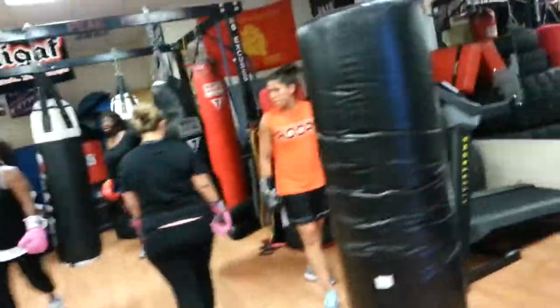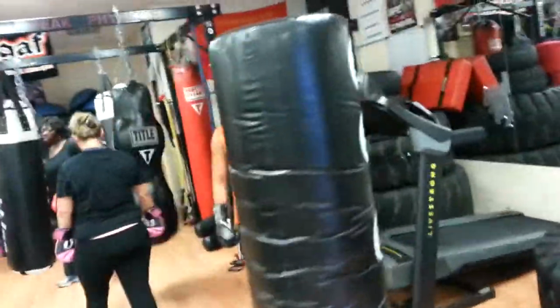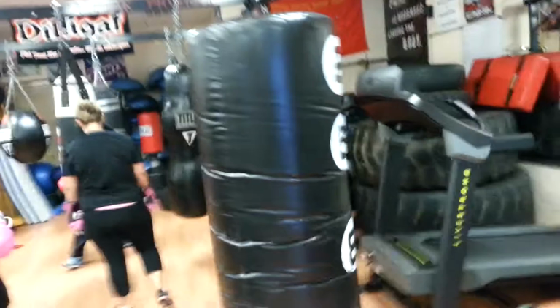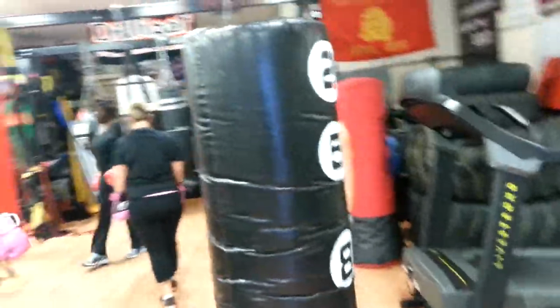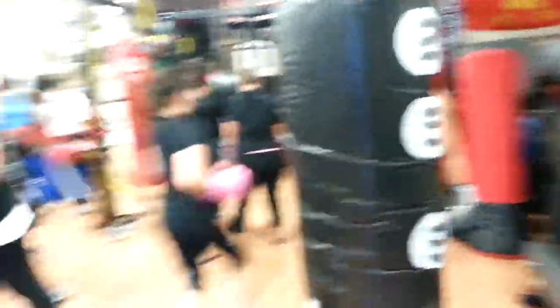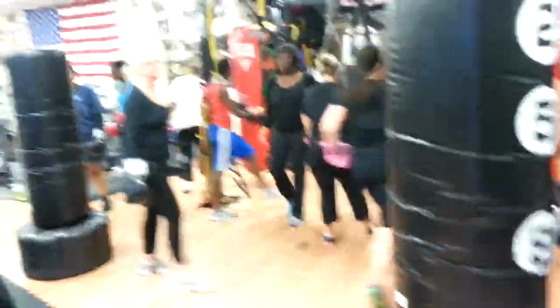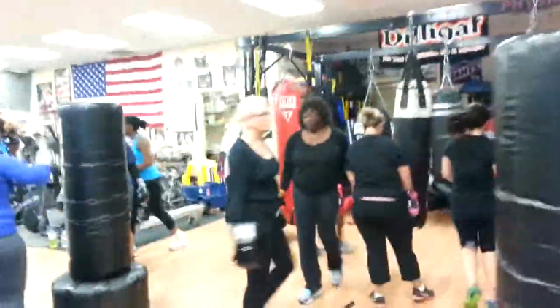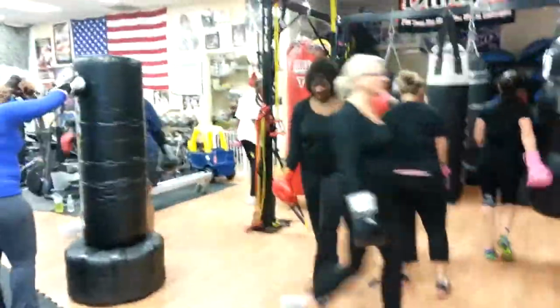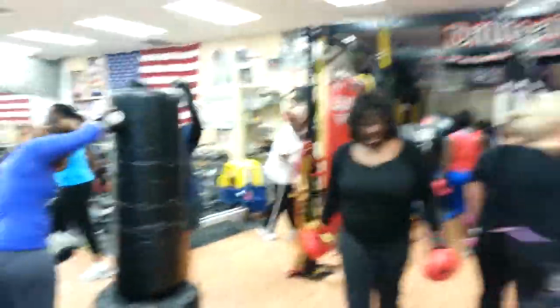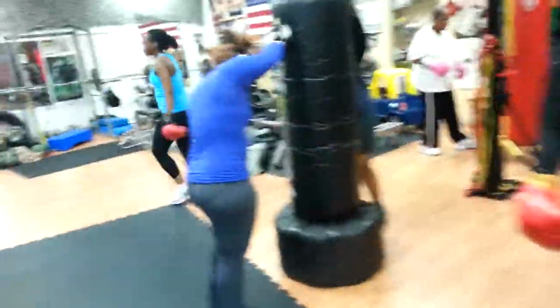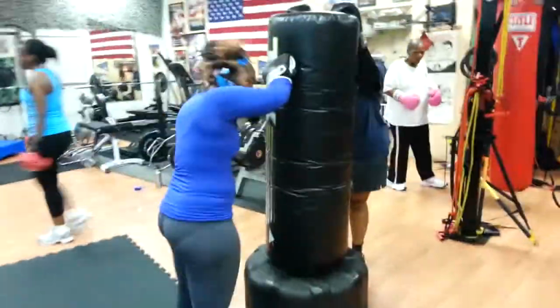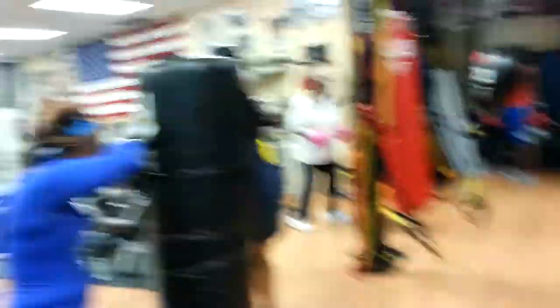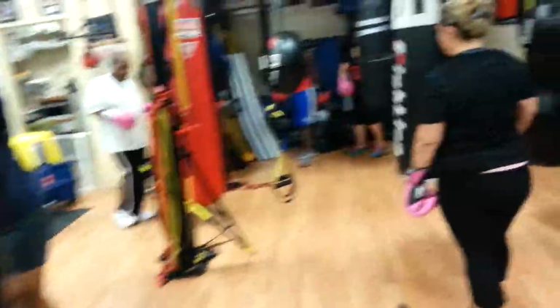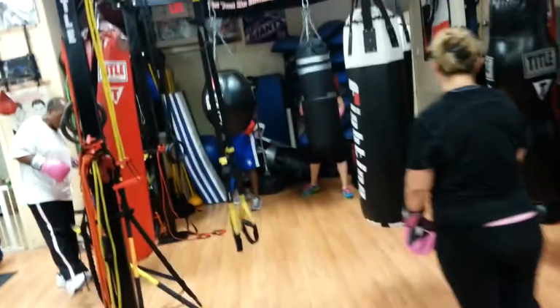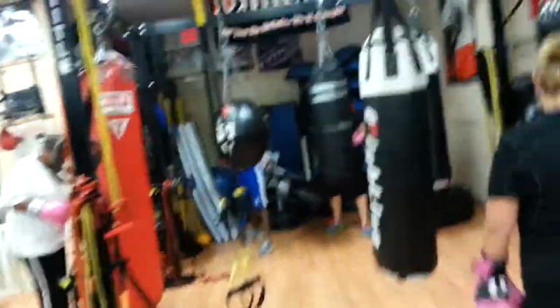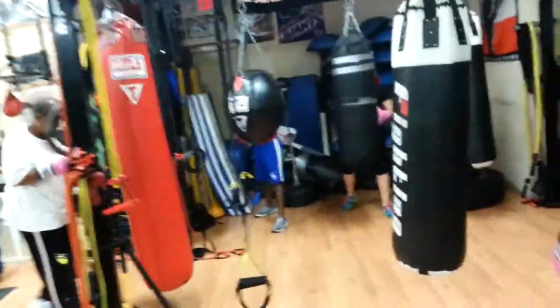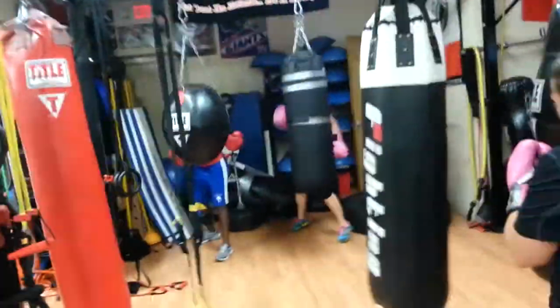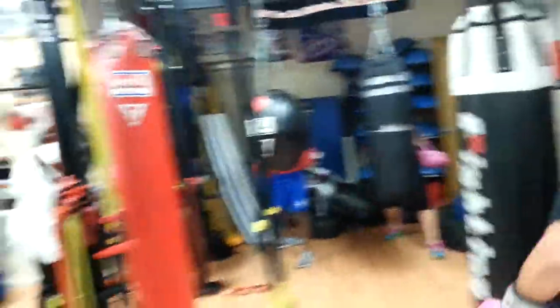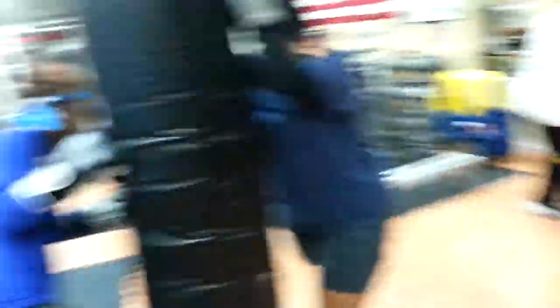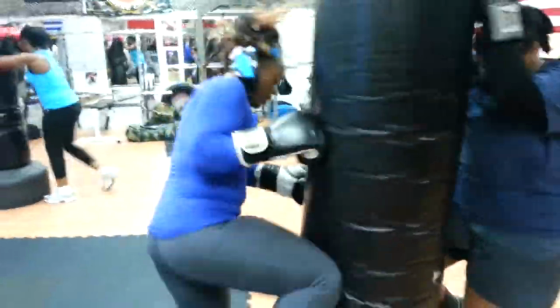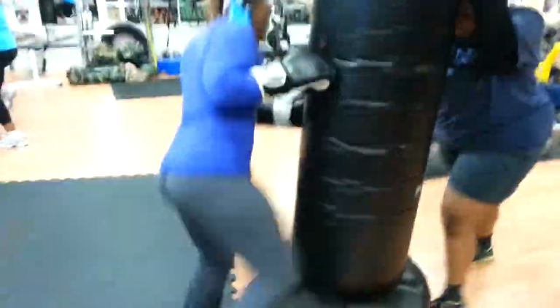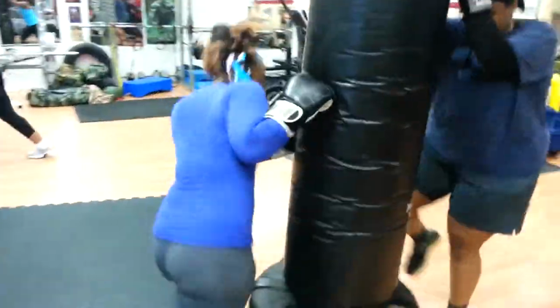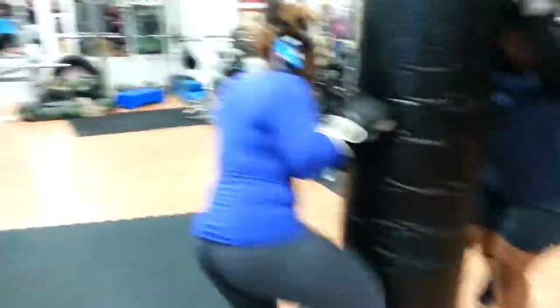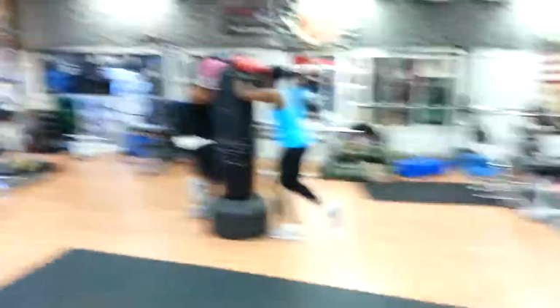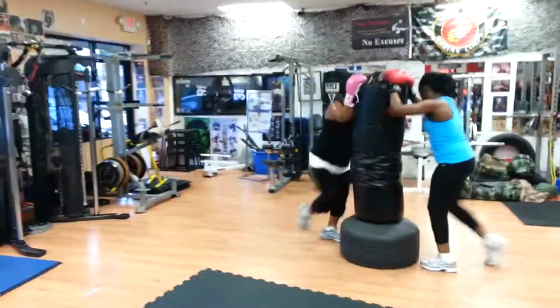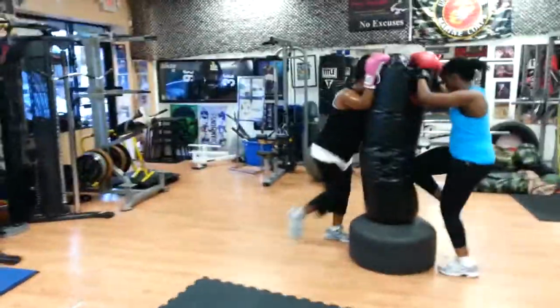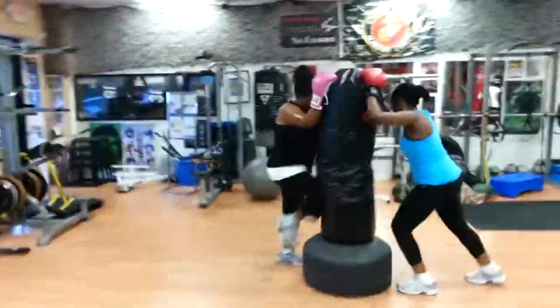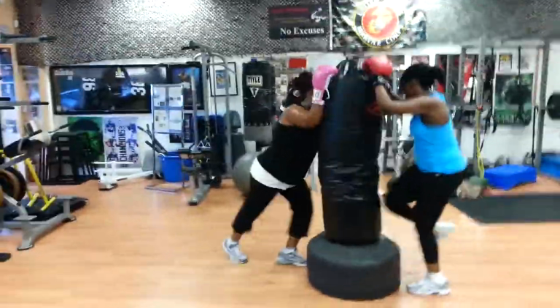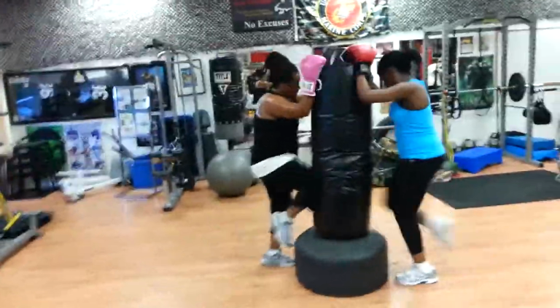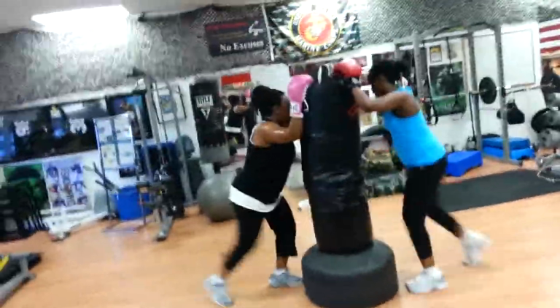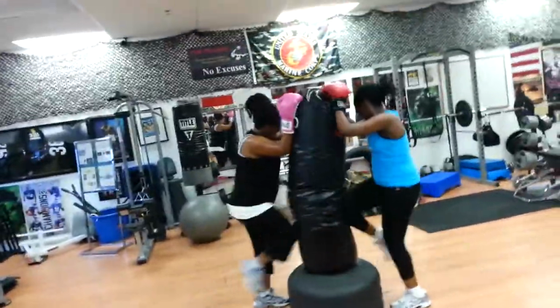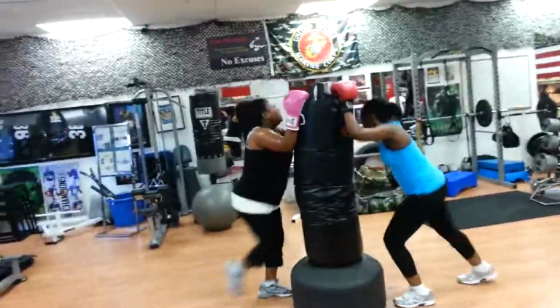One more of each. 30 seconds each. You got 10 seconds to get your next spot. Let's go, pump it out. Pump those uppers and knees. Full speed. High intensity. We're banging. You should all be on your first leg.